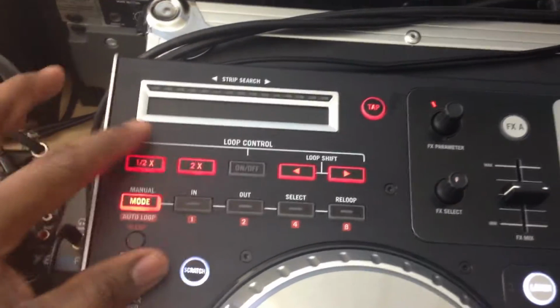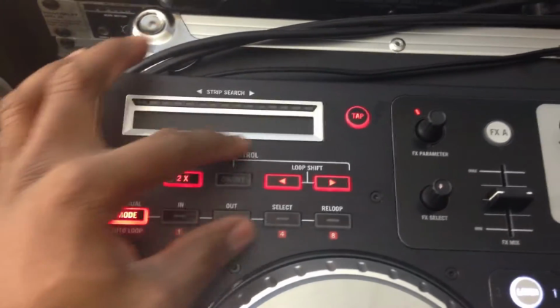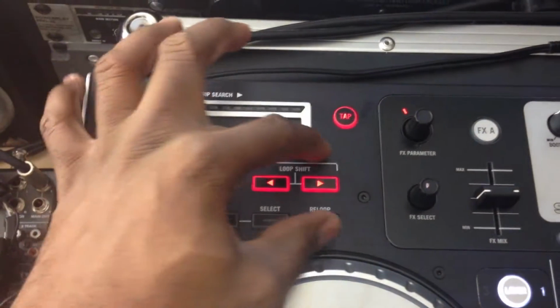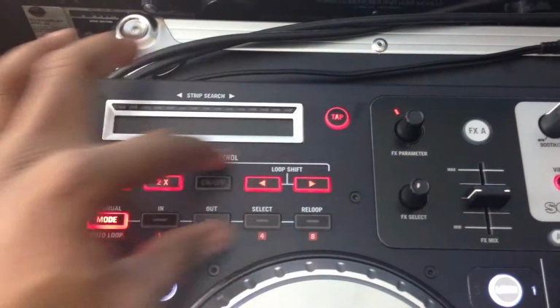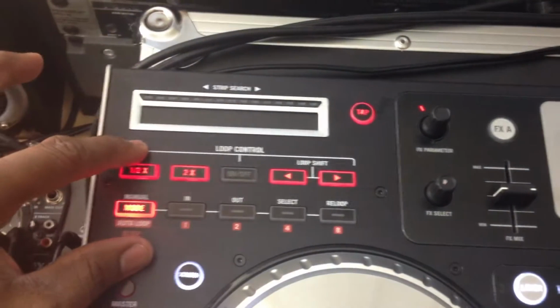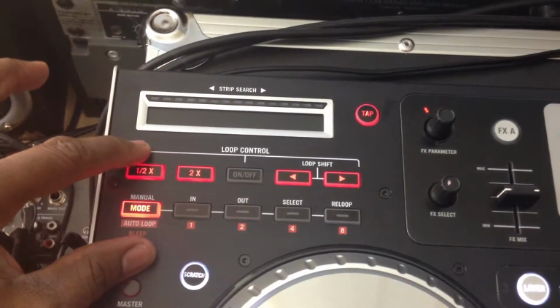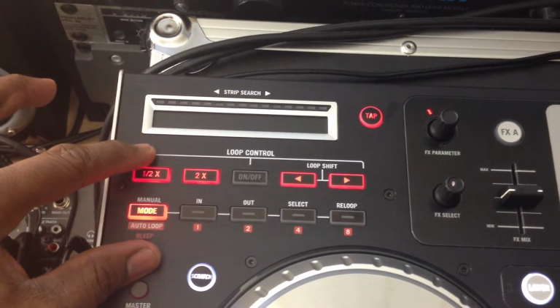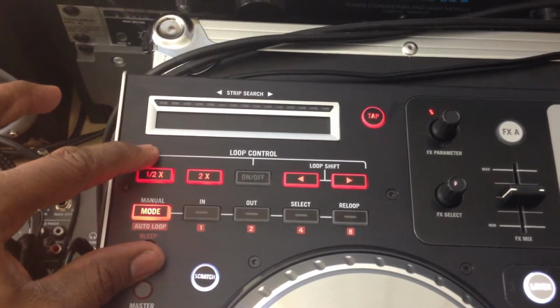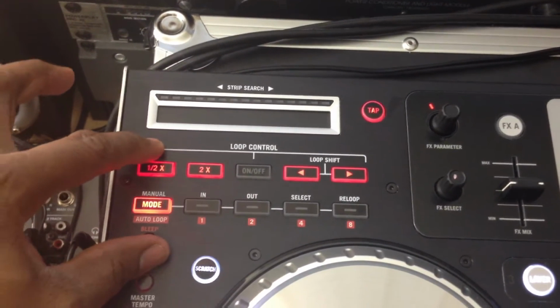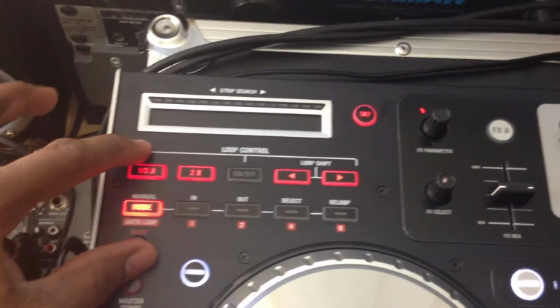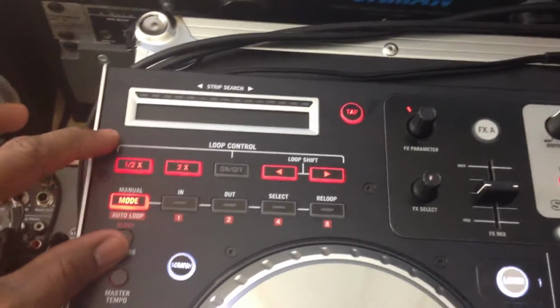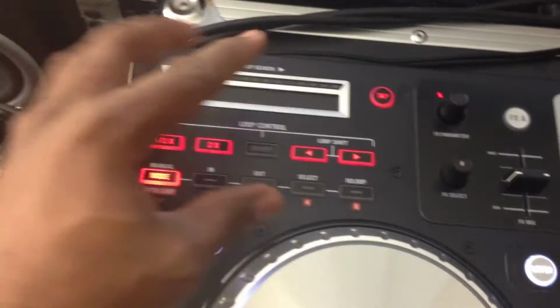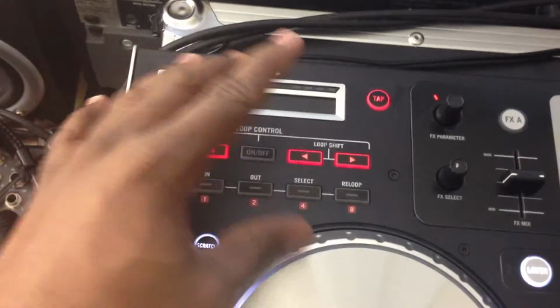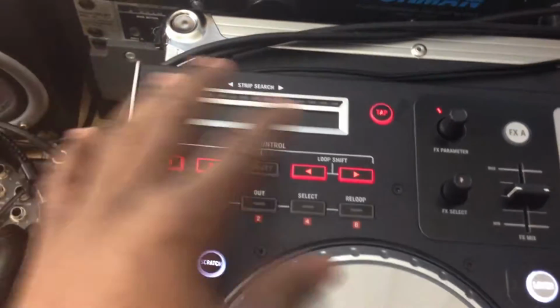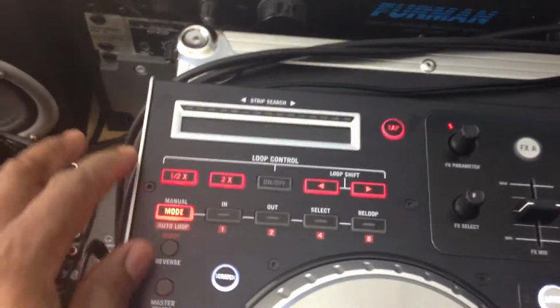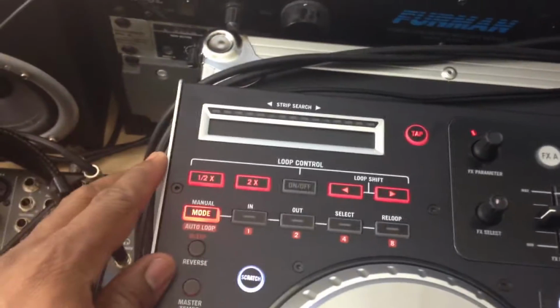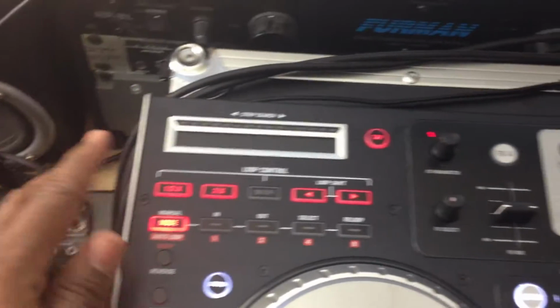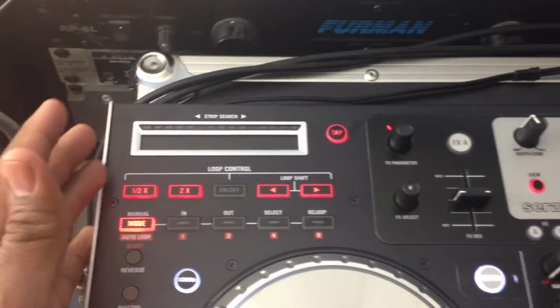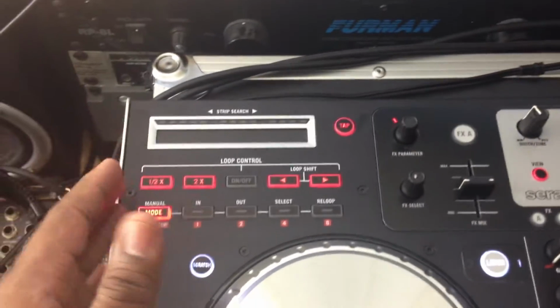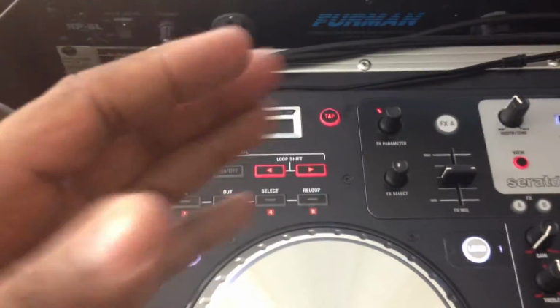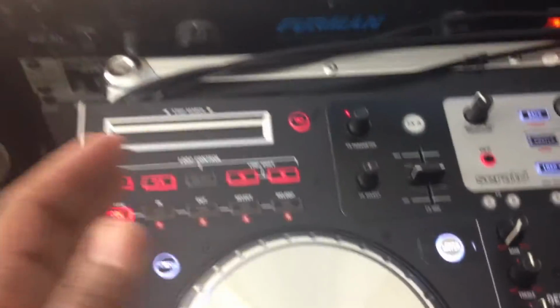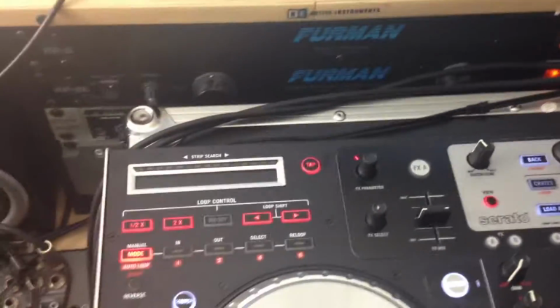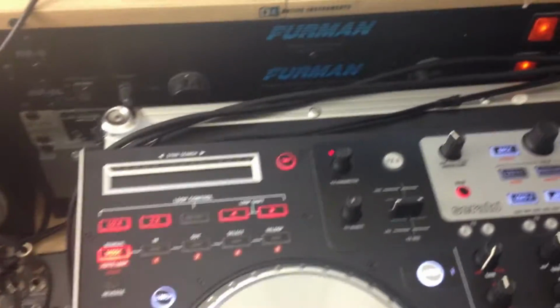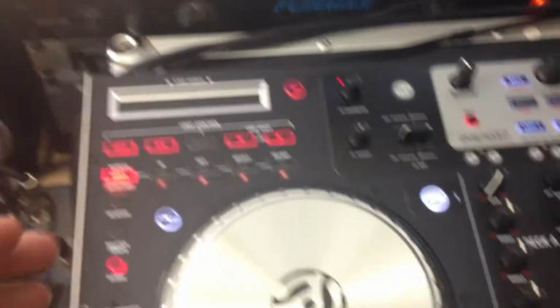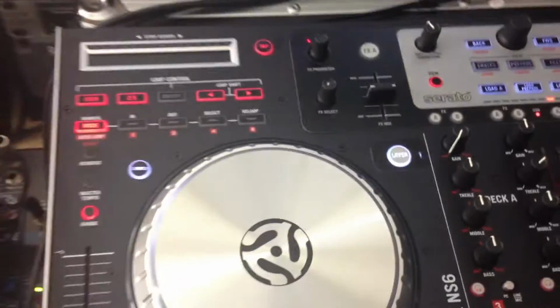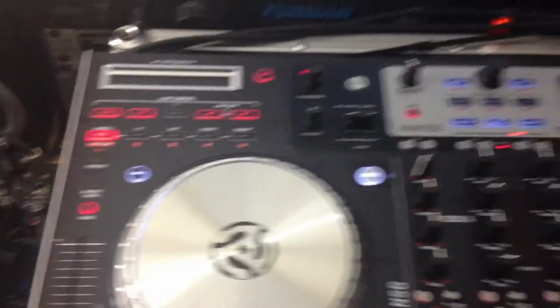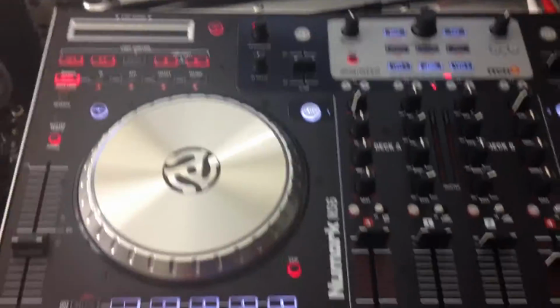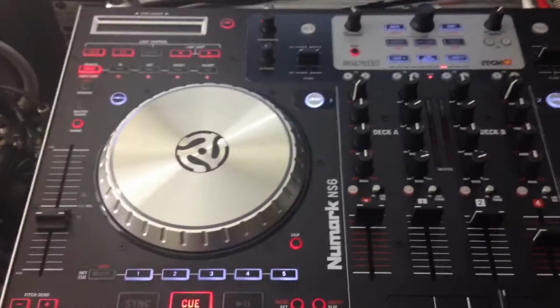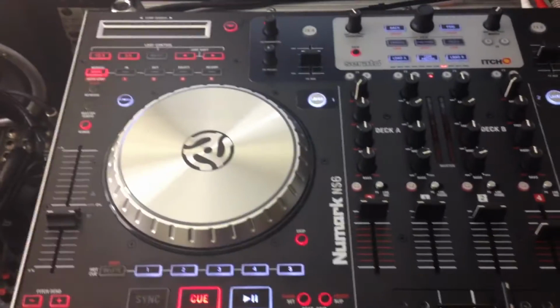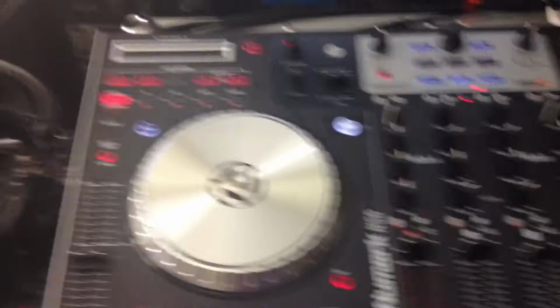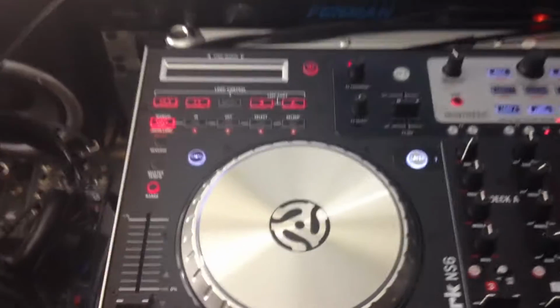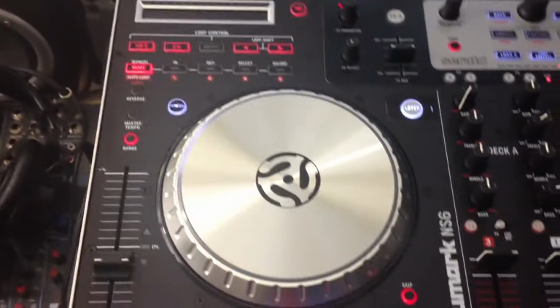The loop section is pretty much standard like any other controller. I don't like using the loop section at all. I'm more of an old school DJ — just play the music and mix it in. I don't care about all the looping and all that stuff.